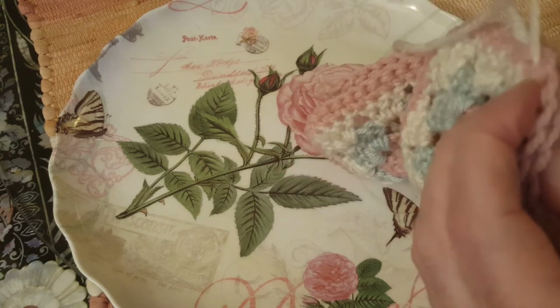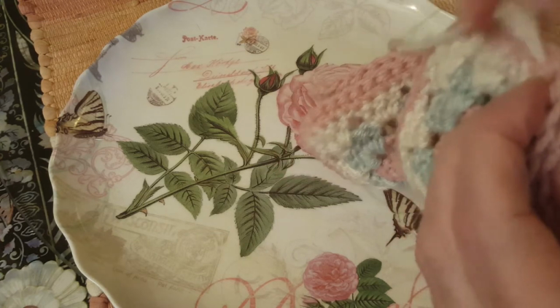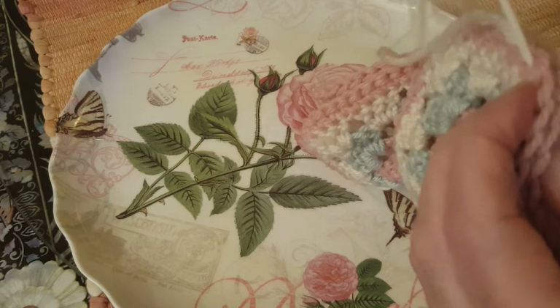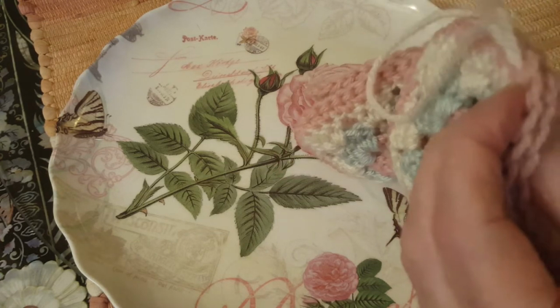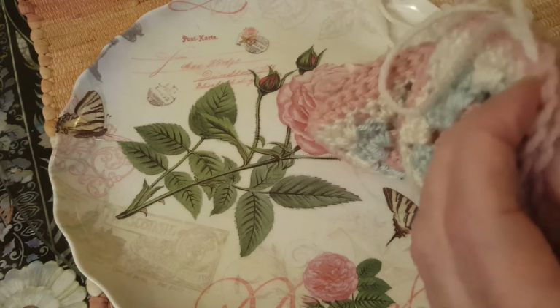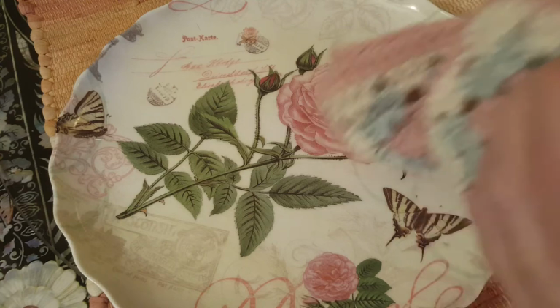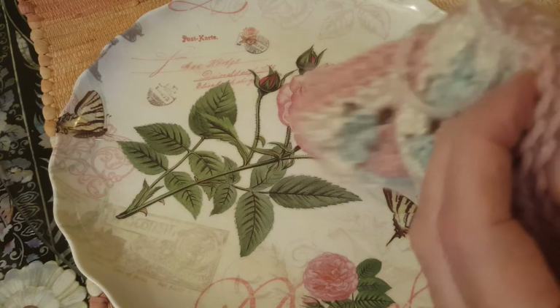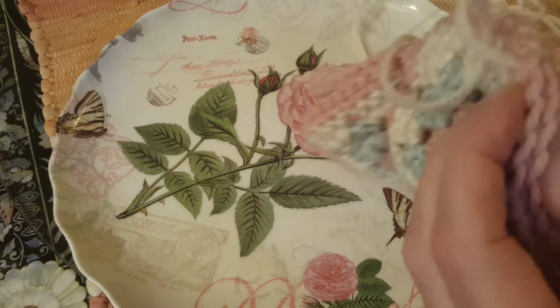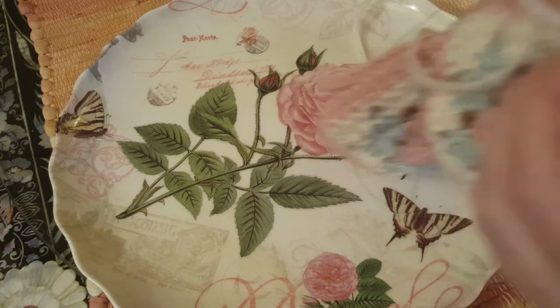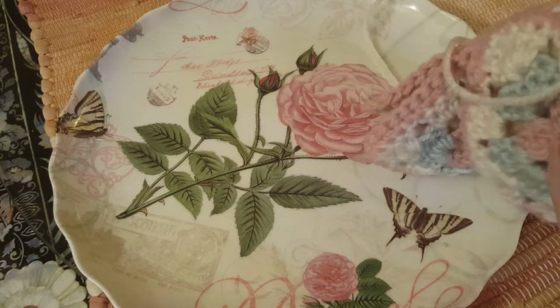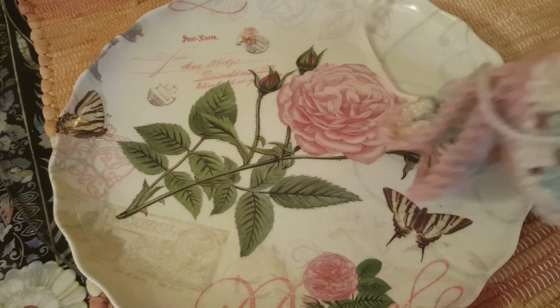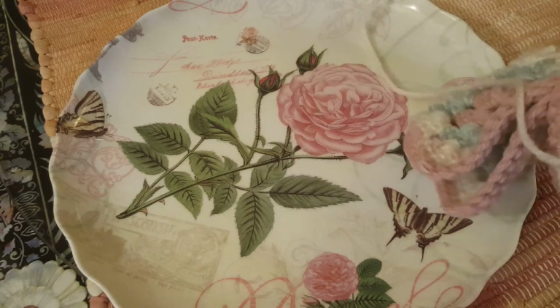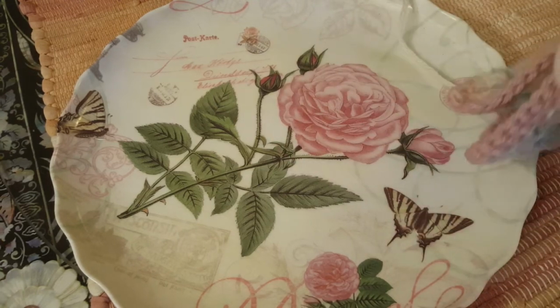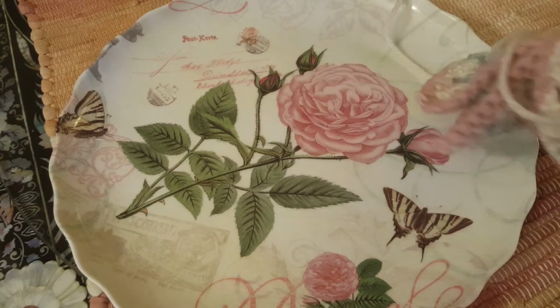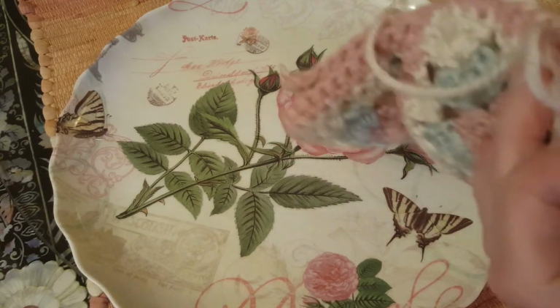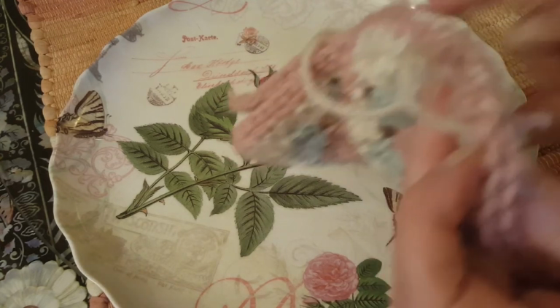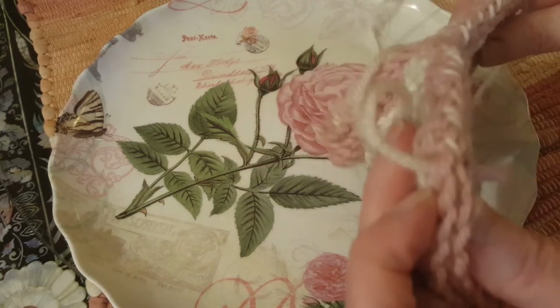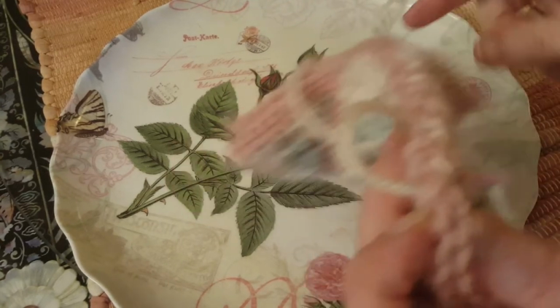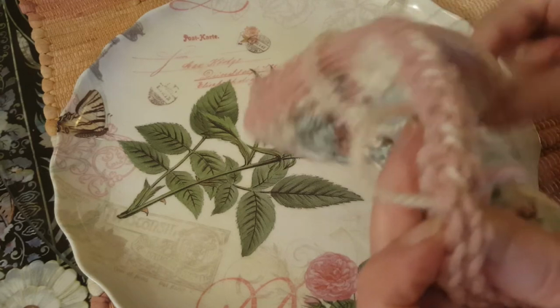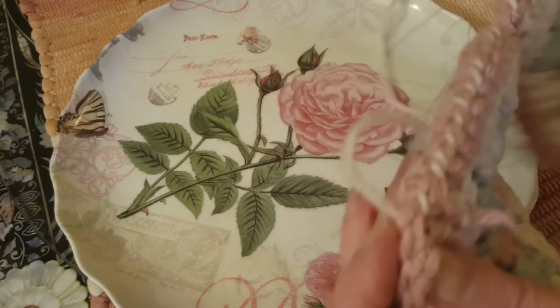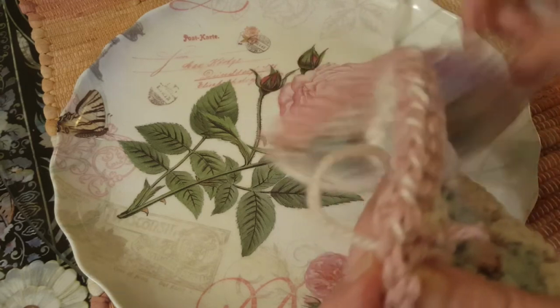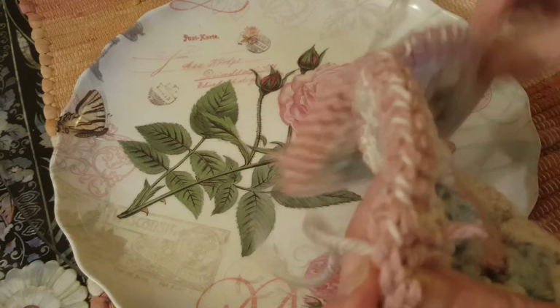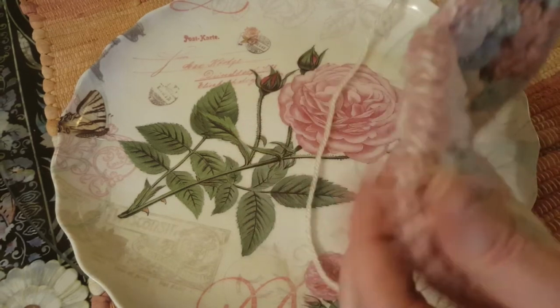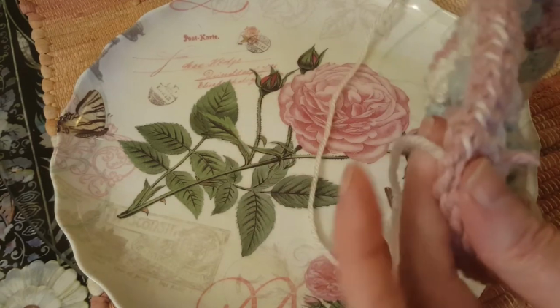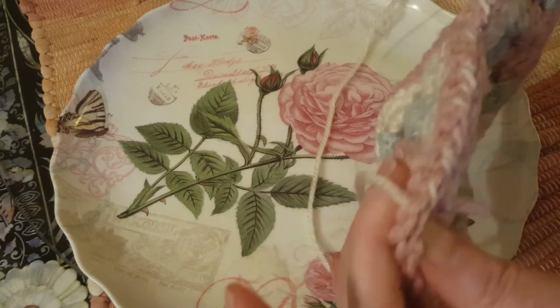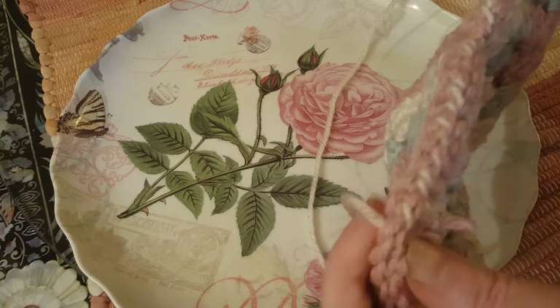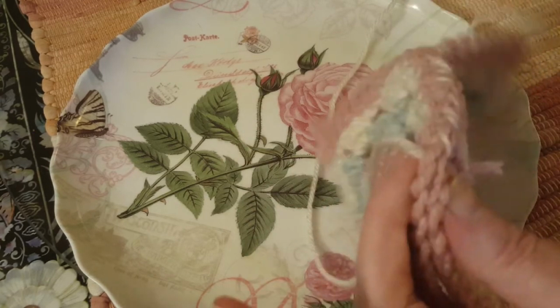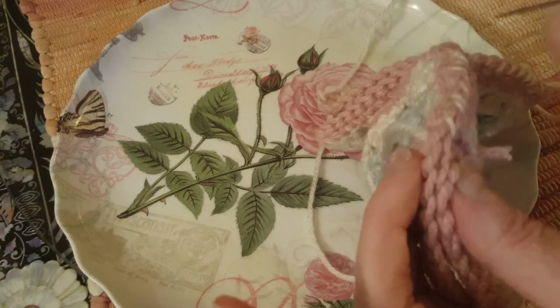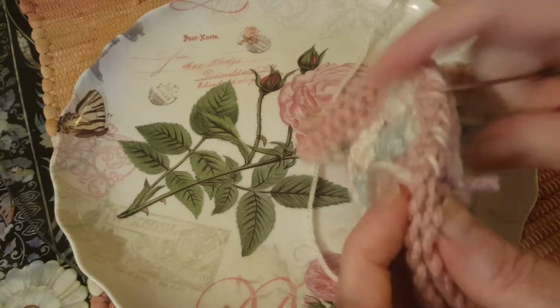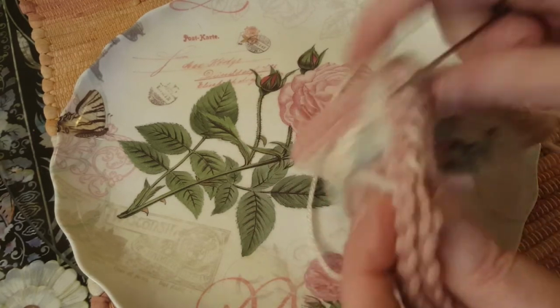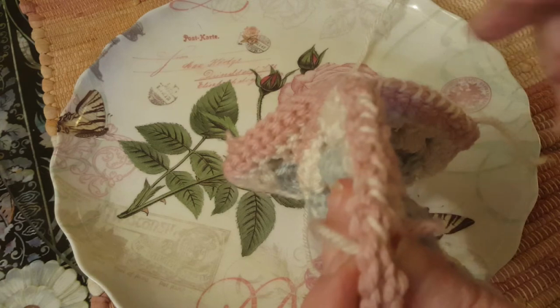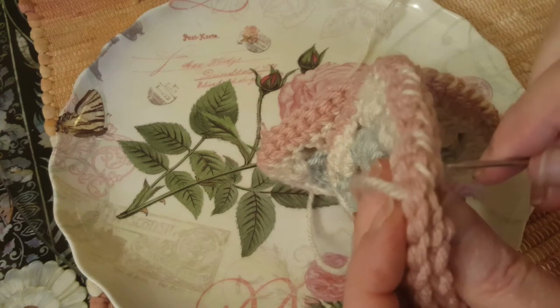I'd love to make a very beautiful afghan — it would probably take at least 10 to 15 skeins of yarn. So I'm going to go back down now.